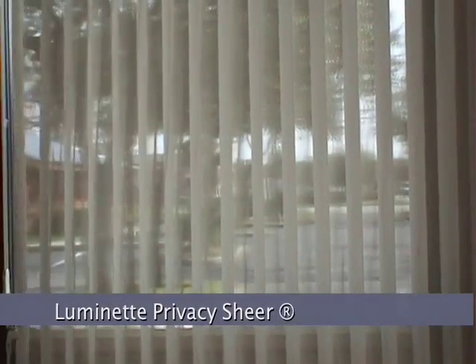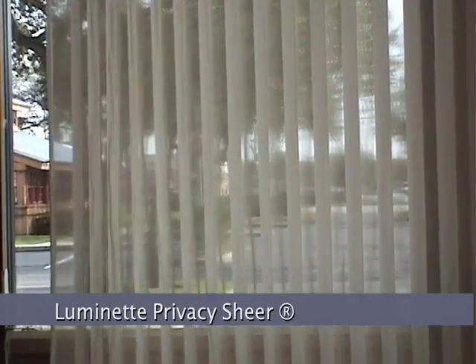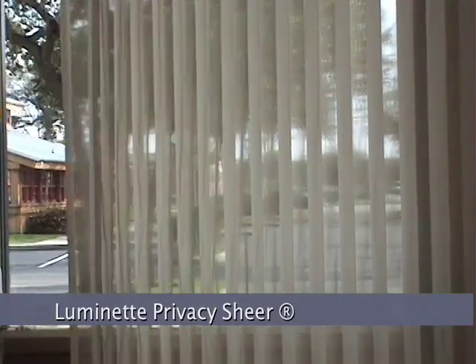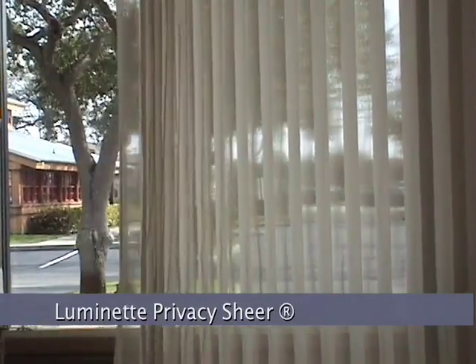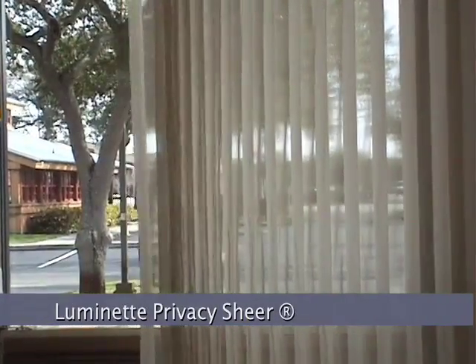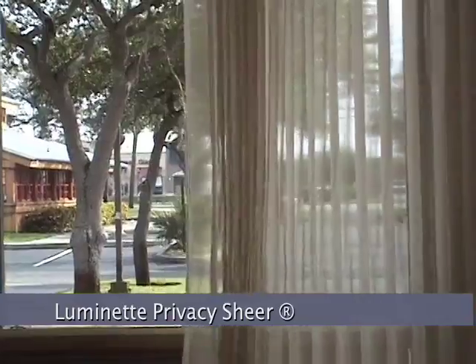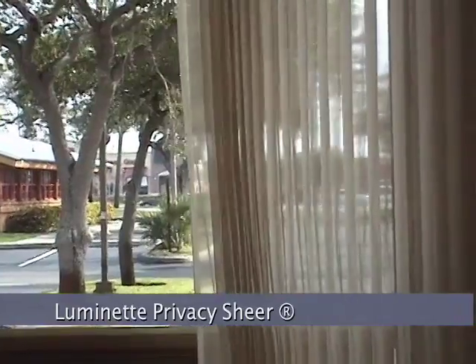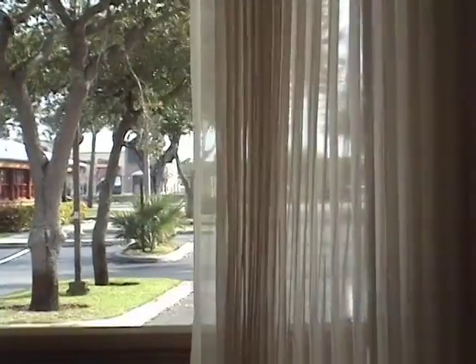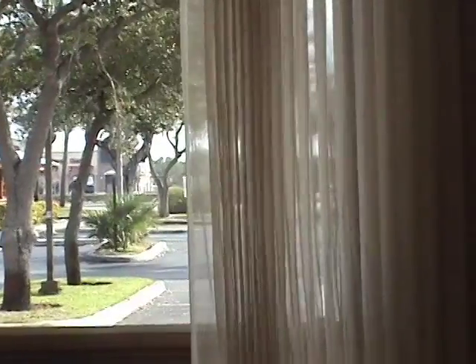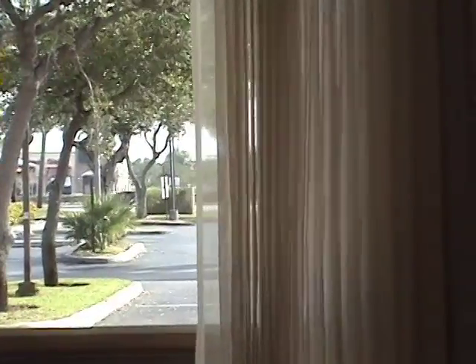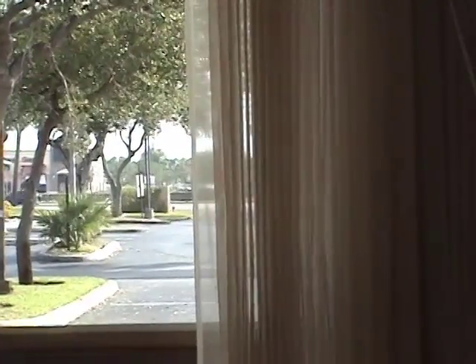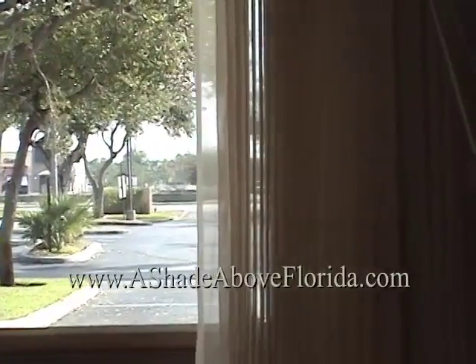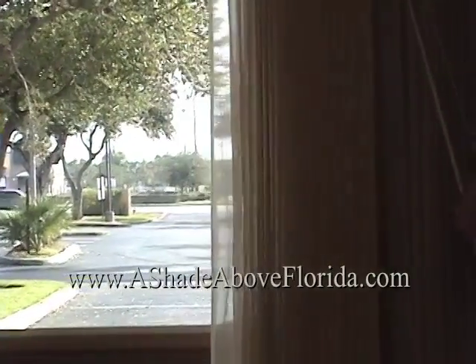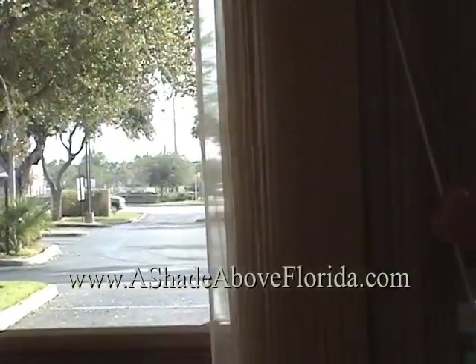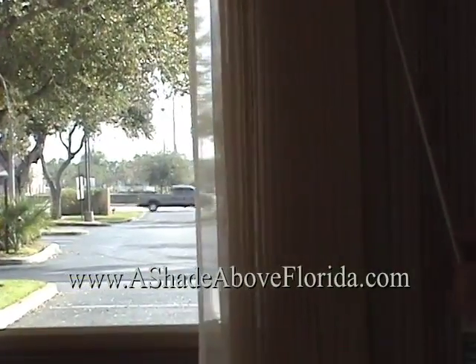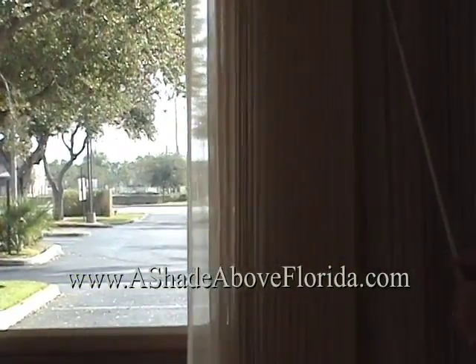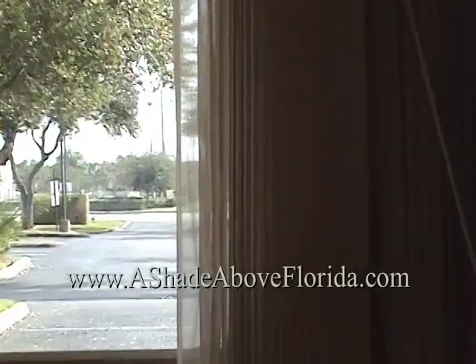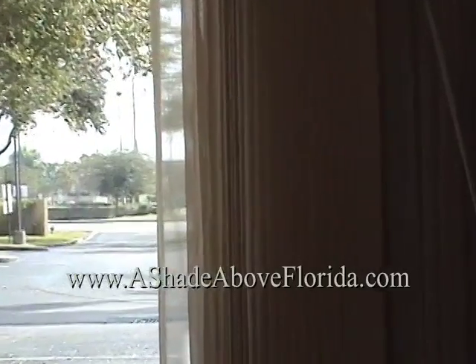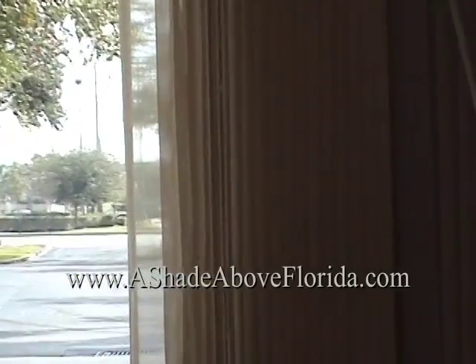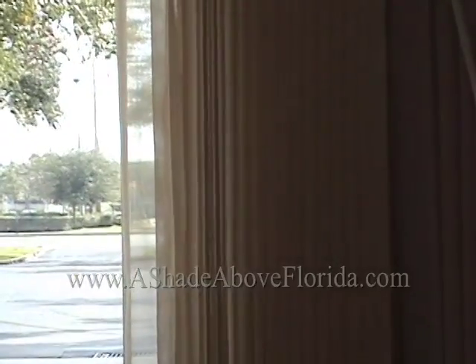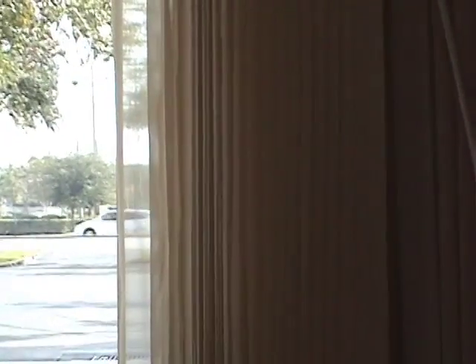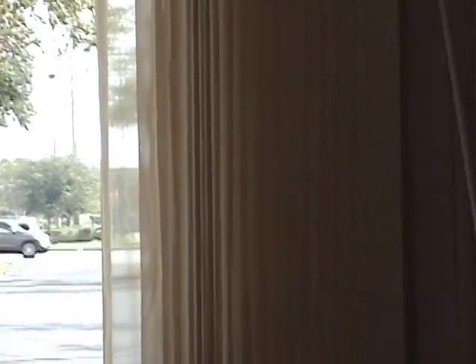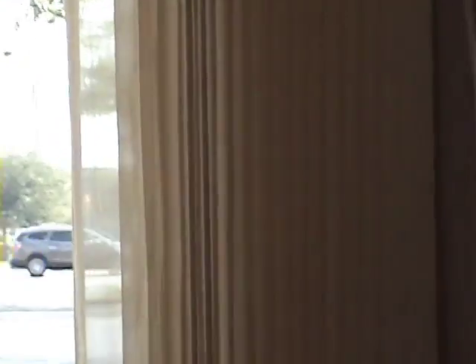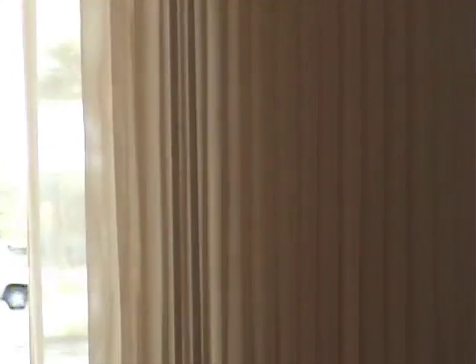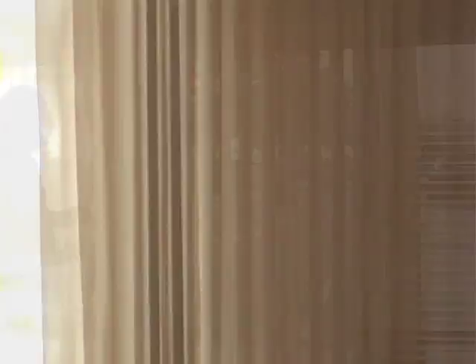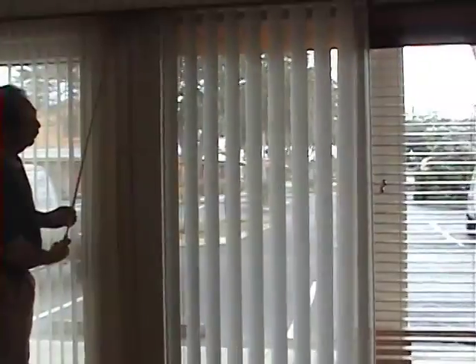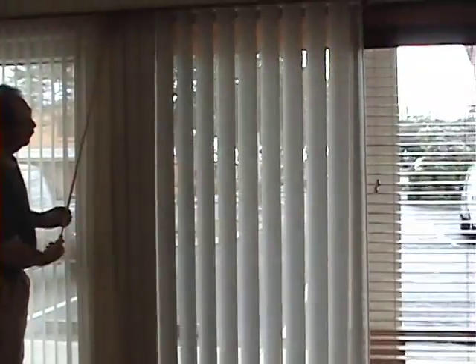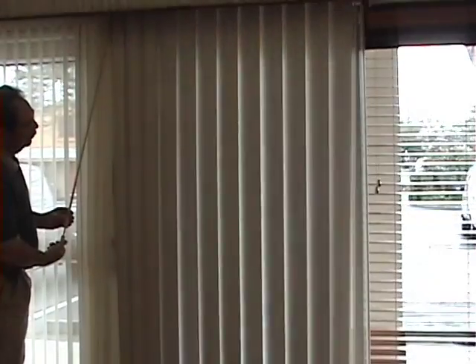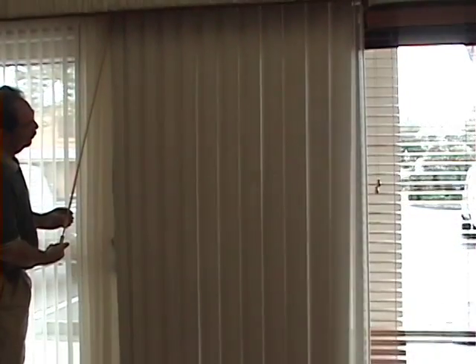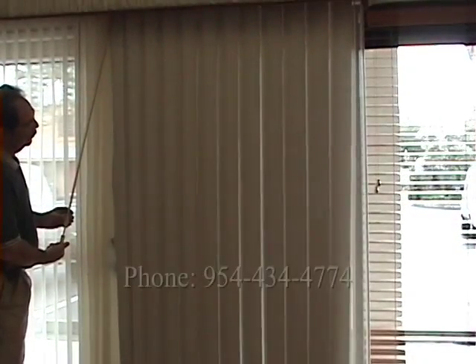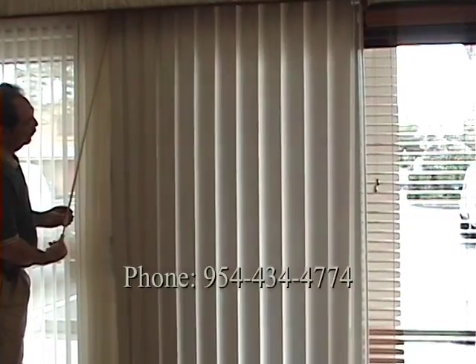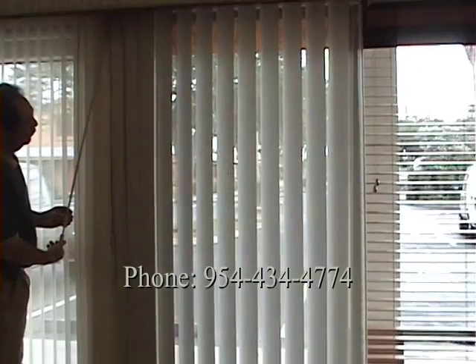Luminette Privacy Shears from Hunter Douglas are beautiful sheer draperies with attached soft fabric vanes, allowing you privacy and light control when needed. Both light filtering and room darkening are available. Choose among seven patterns in 84 color combinations.